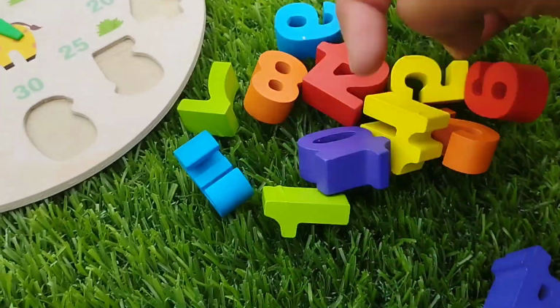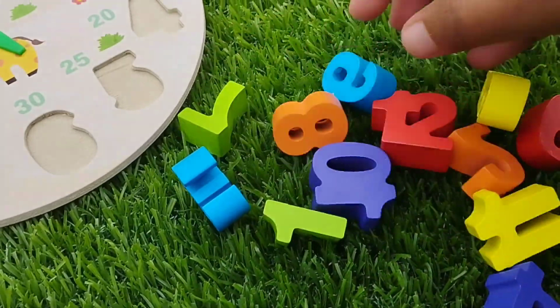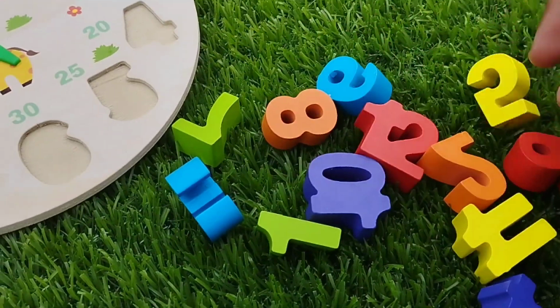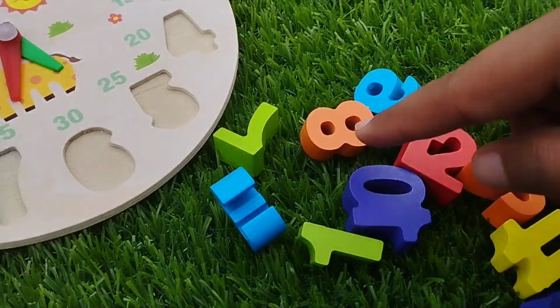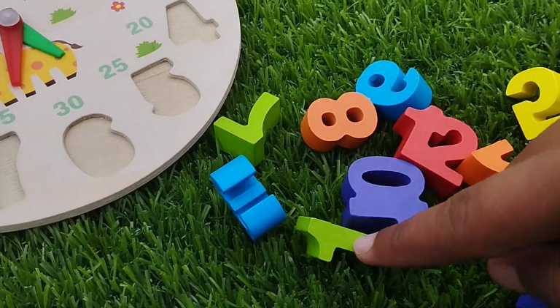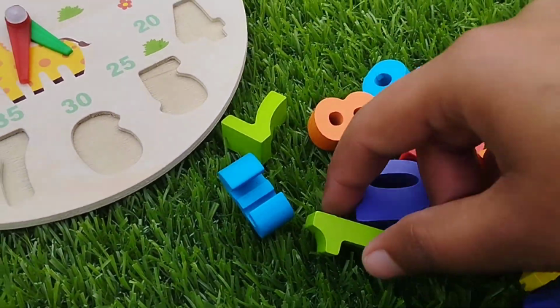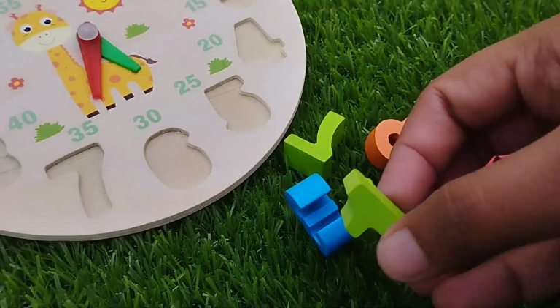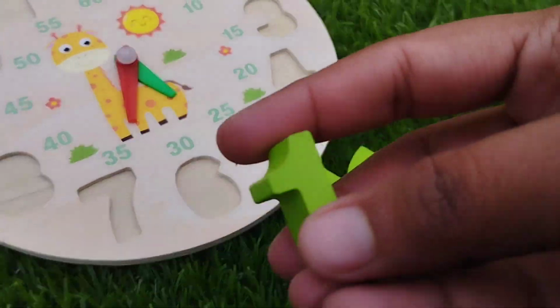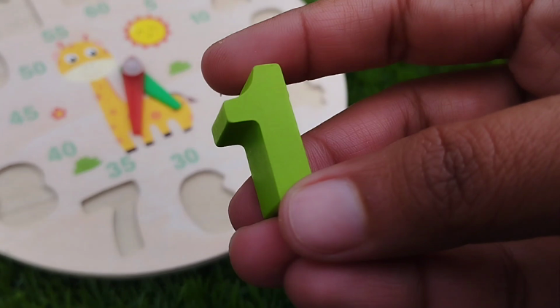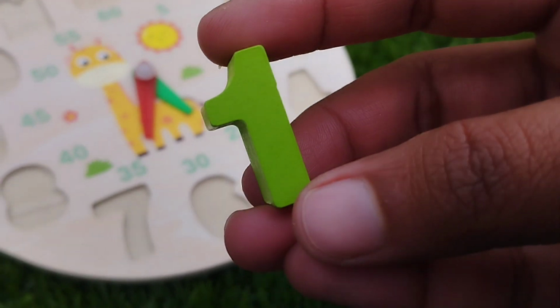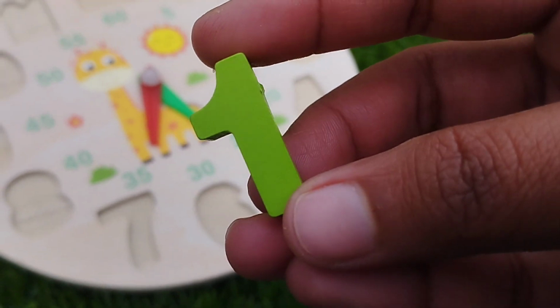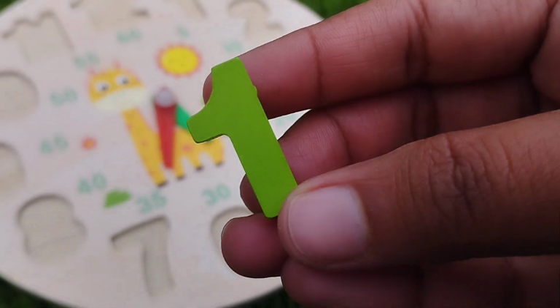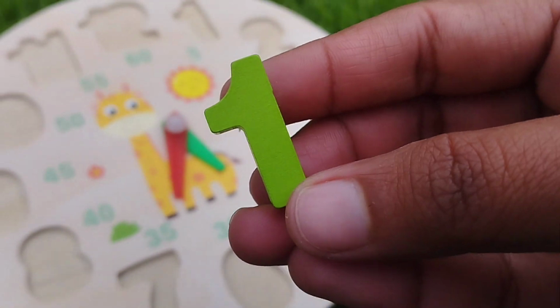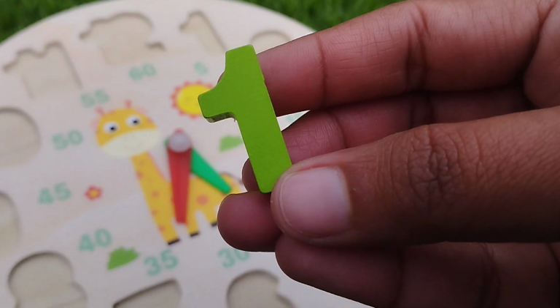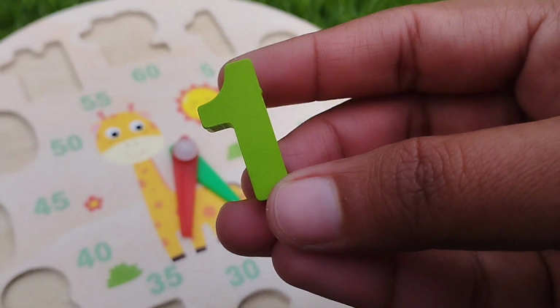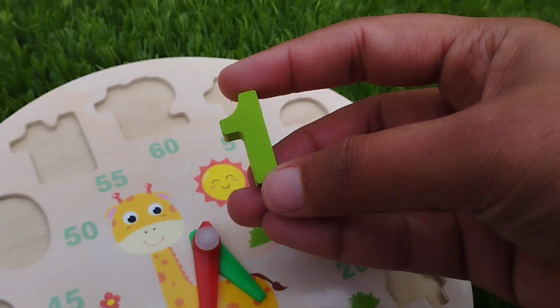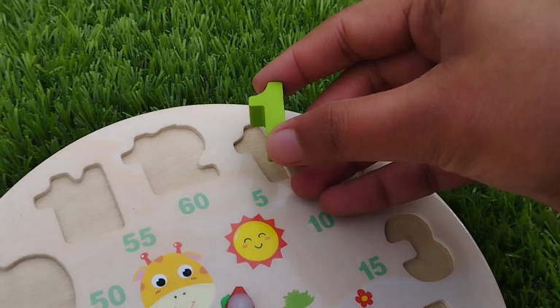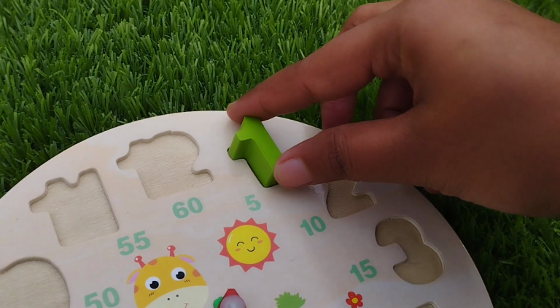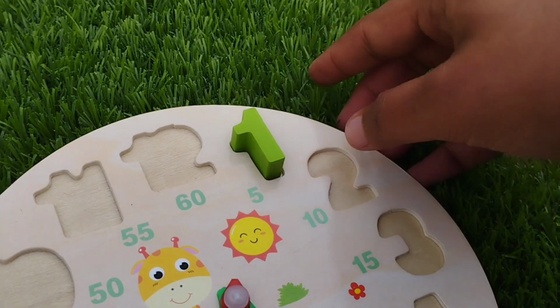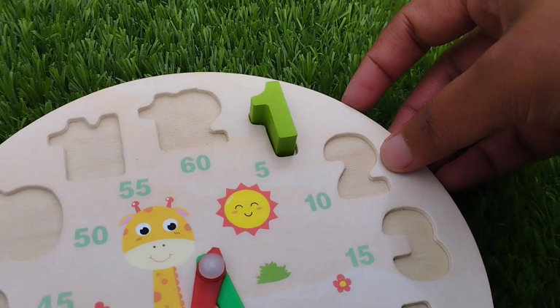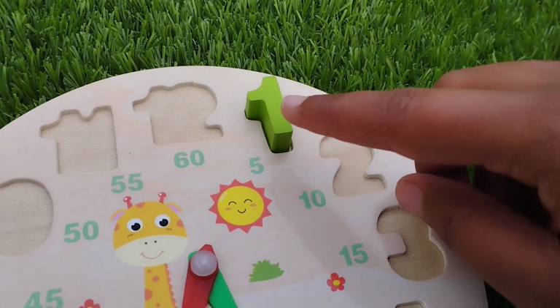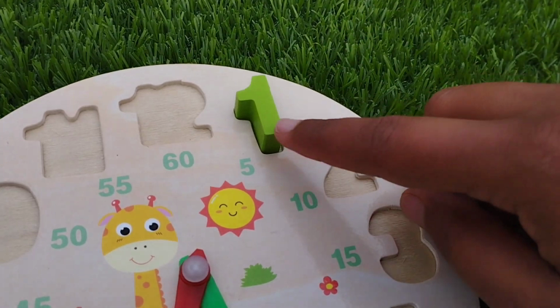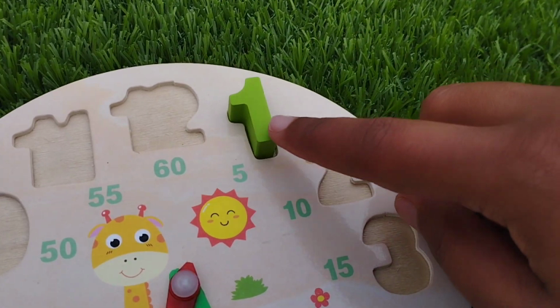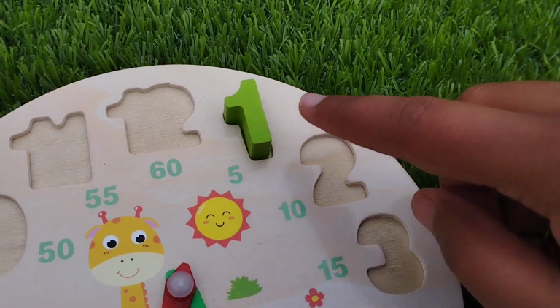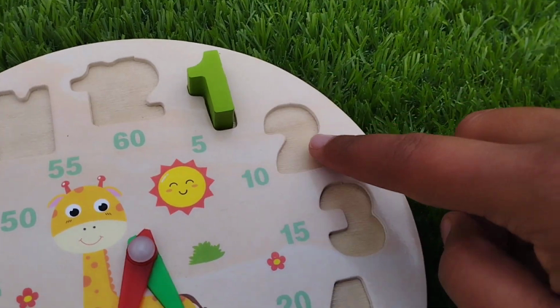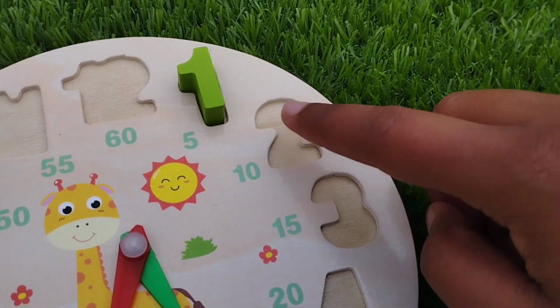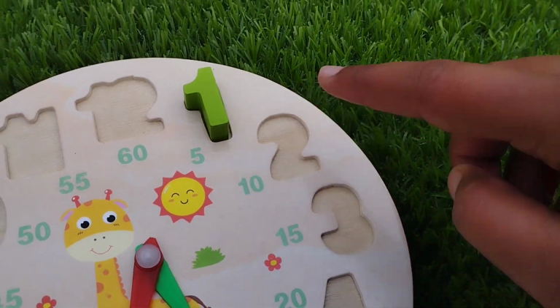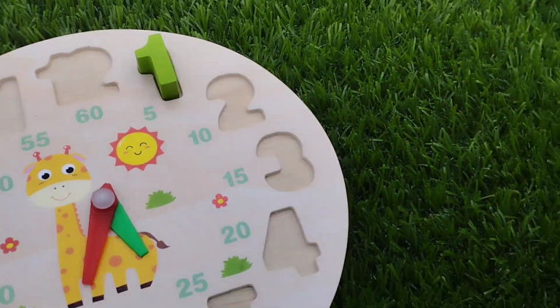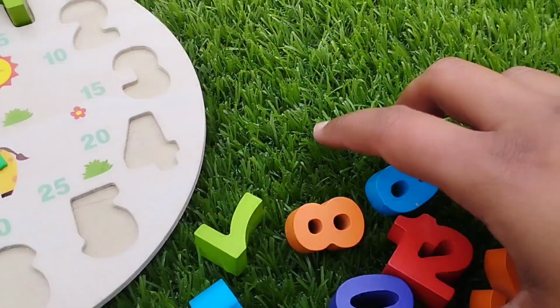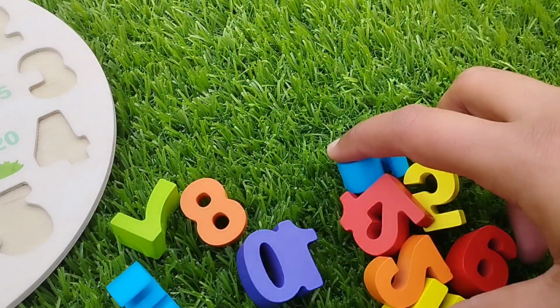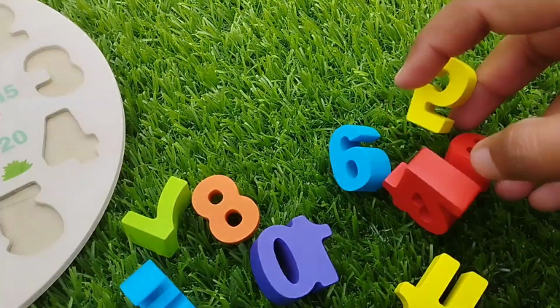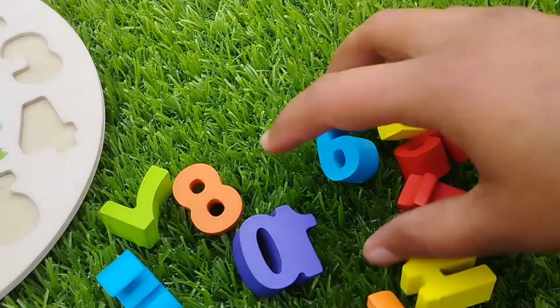The first number is number one. This is number one. One. The next number is number two.